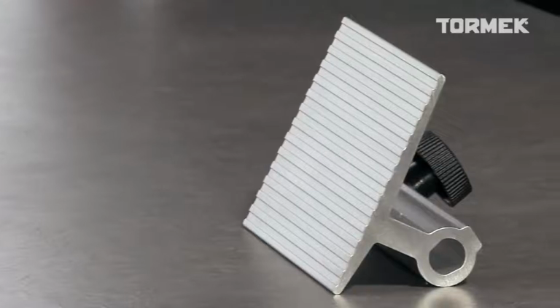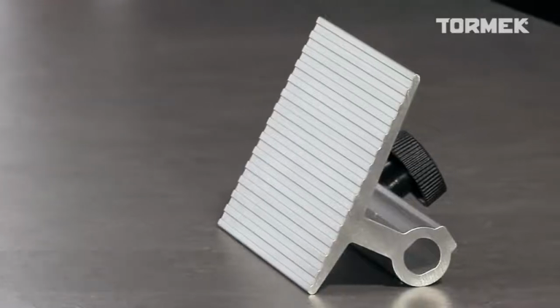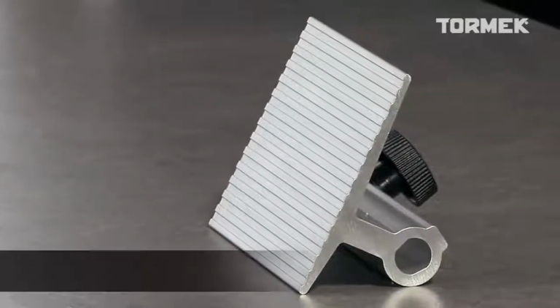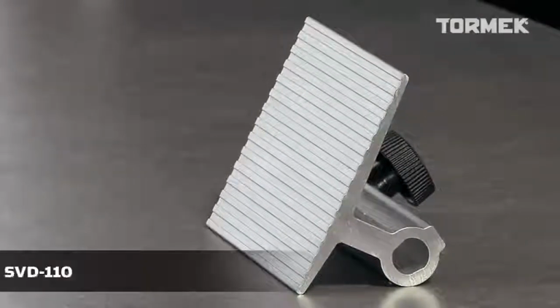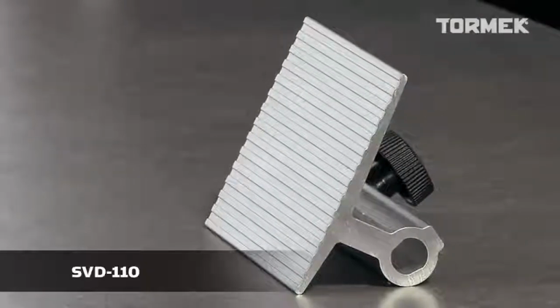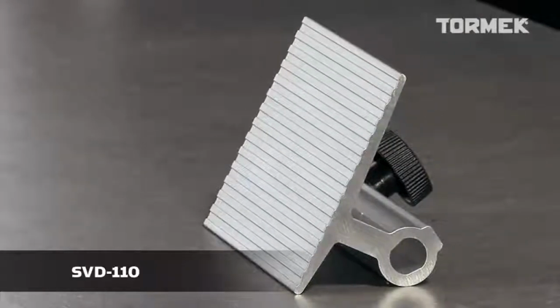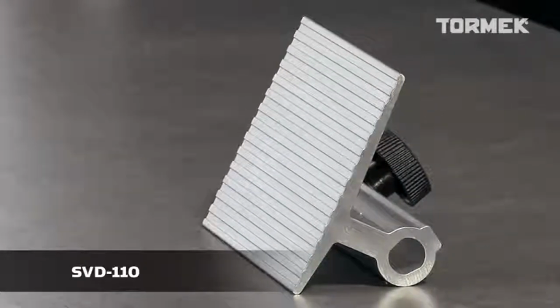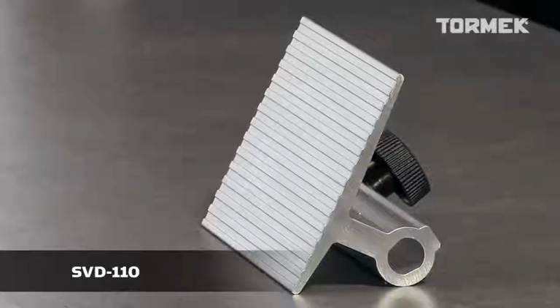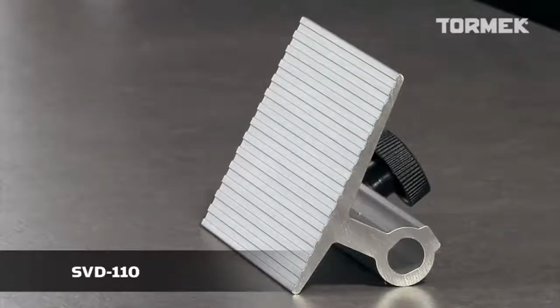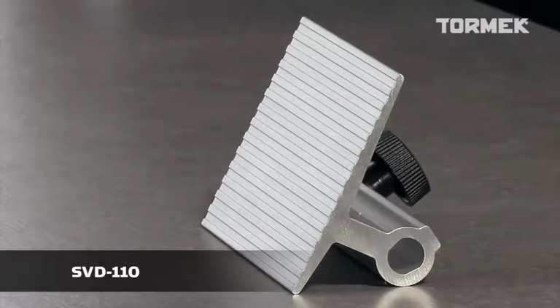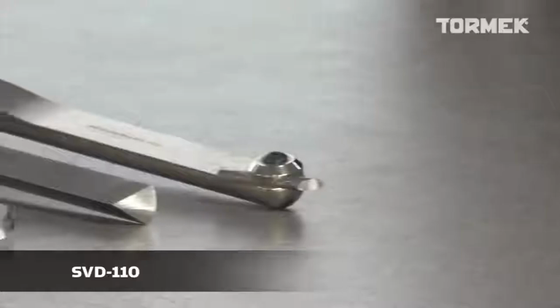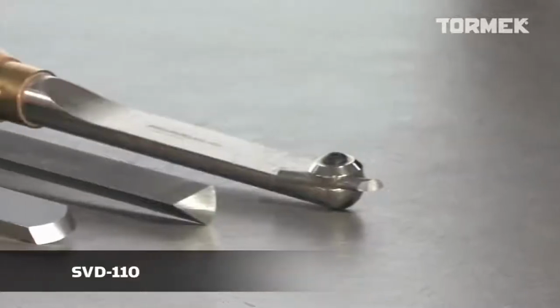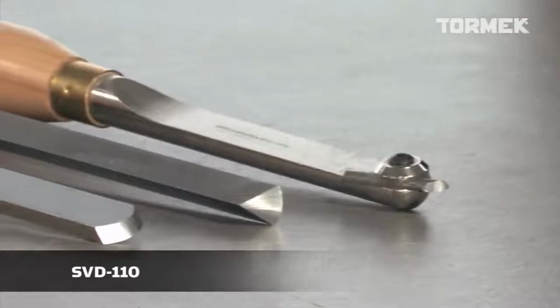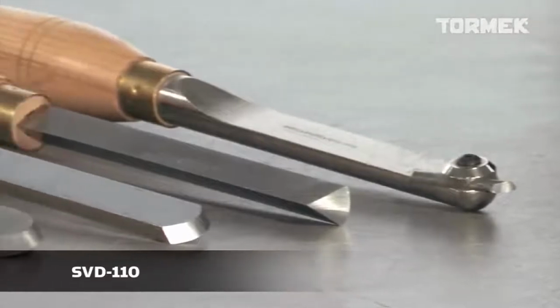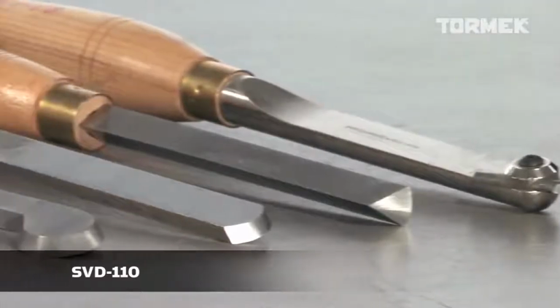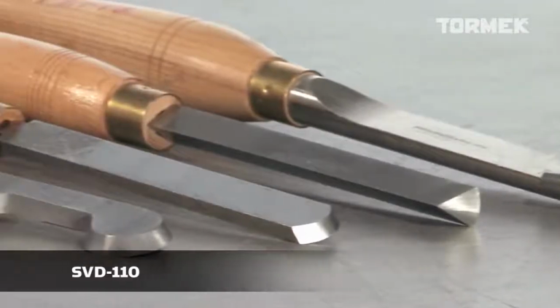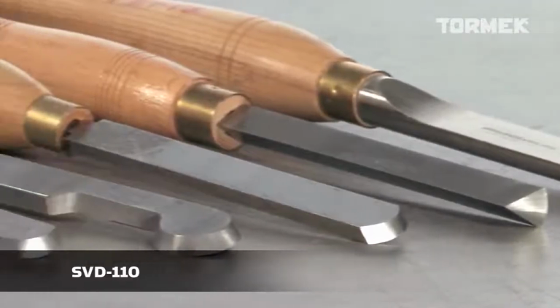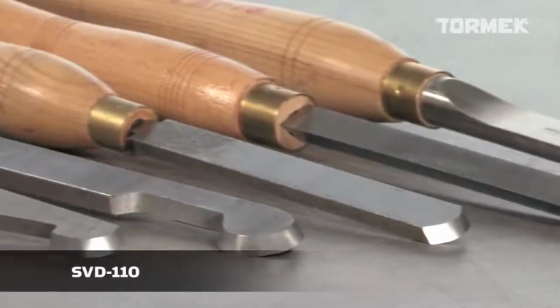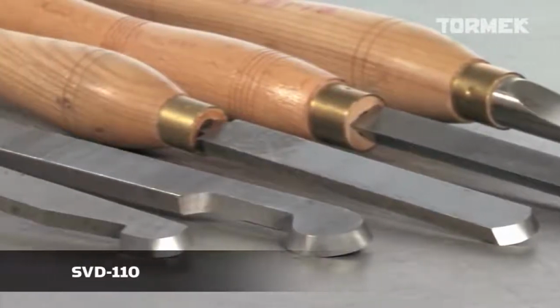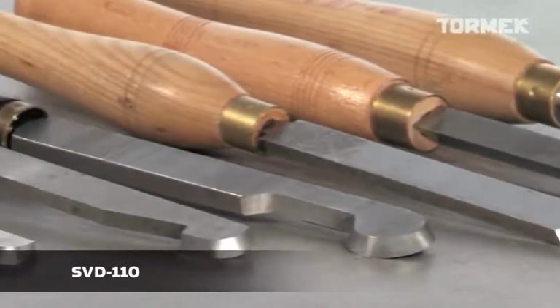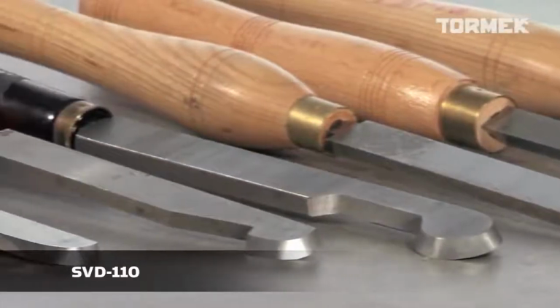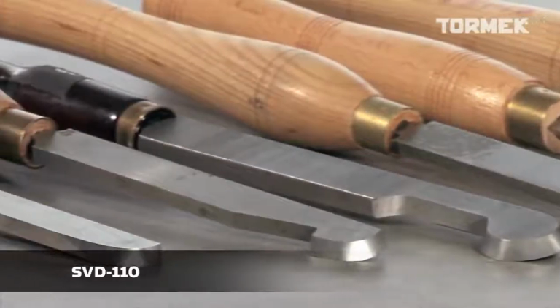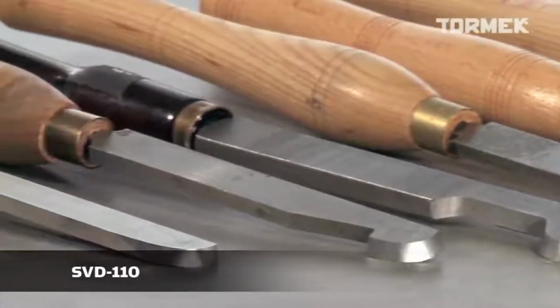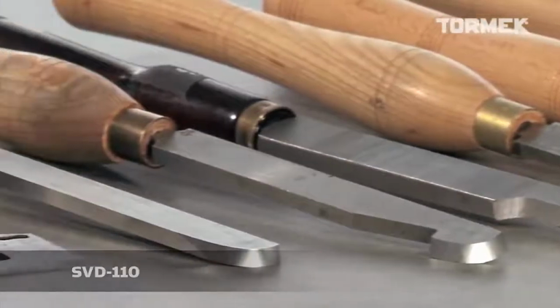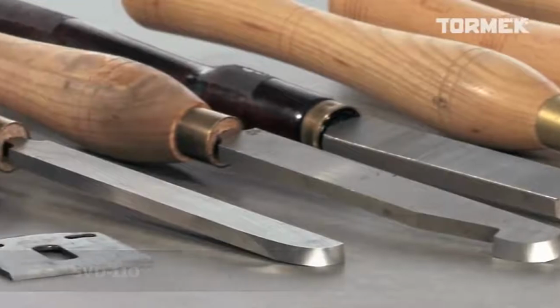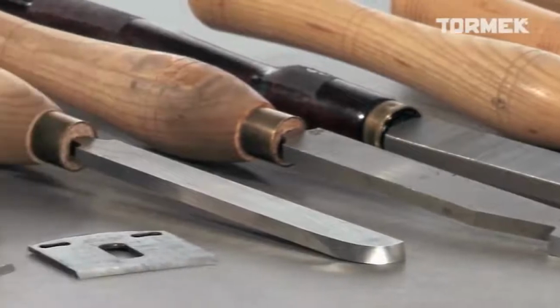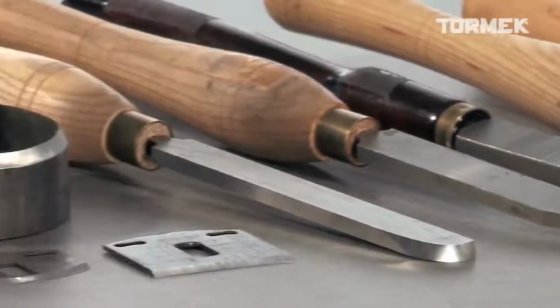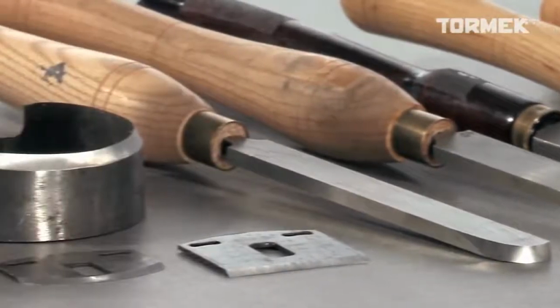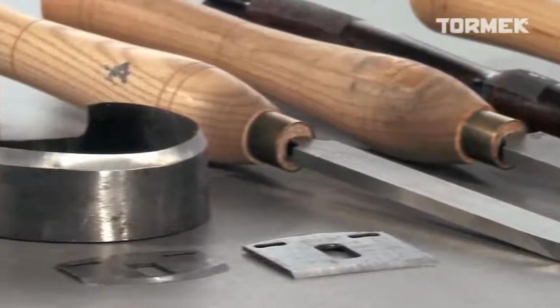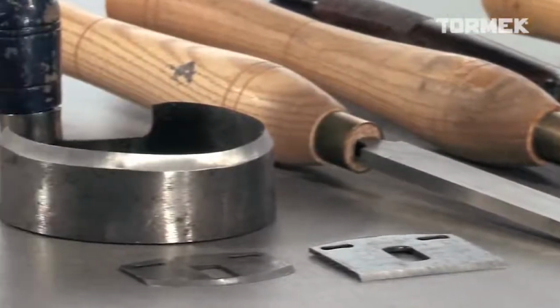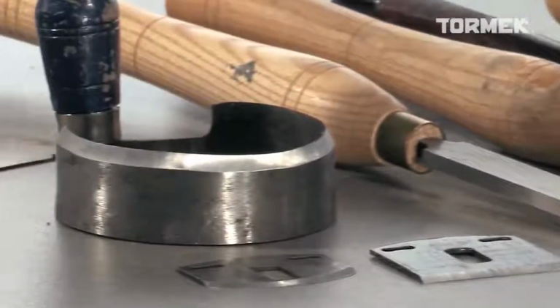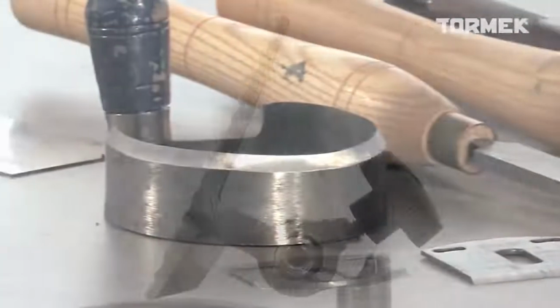With the Tormek Toolrest SVD-110, you can sharpen all types of turning scrapers. You can also sharpen spokeshave blades, scorps, inshaves, and cabinet scrapers.